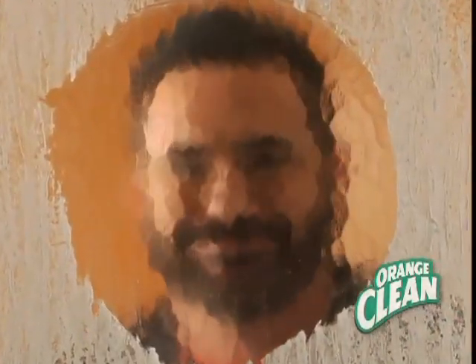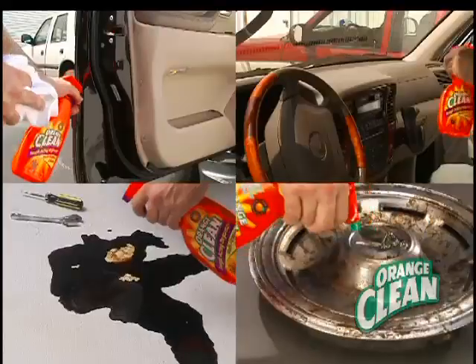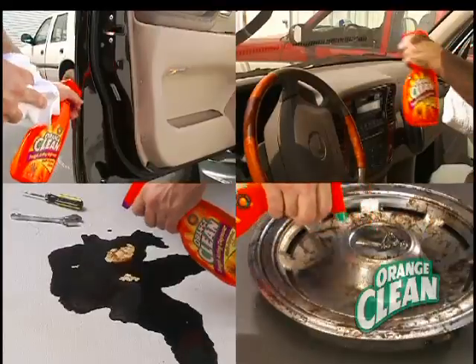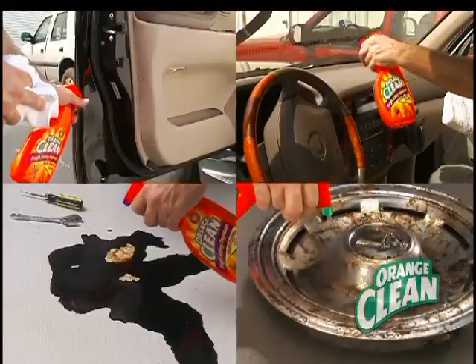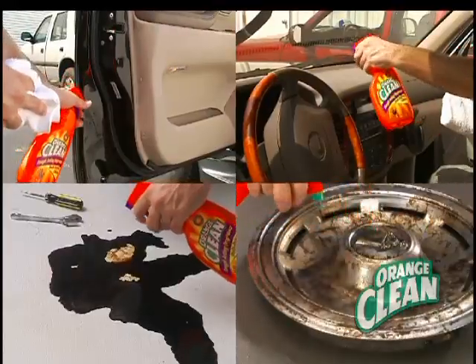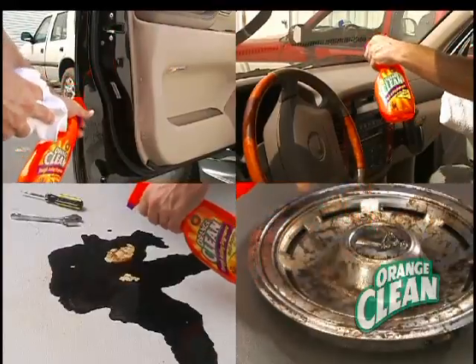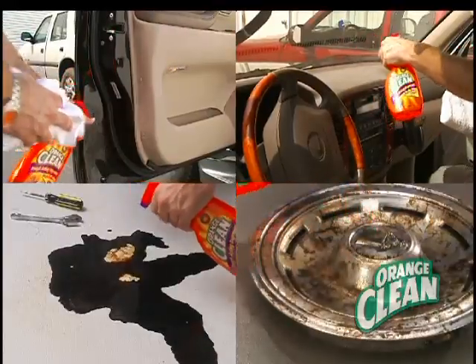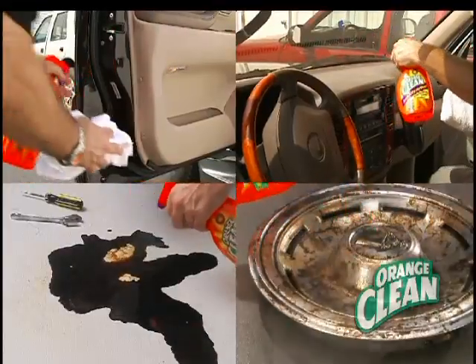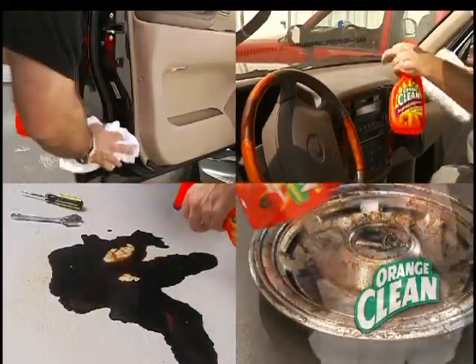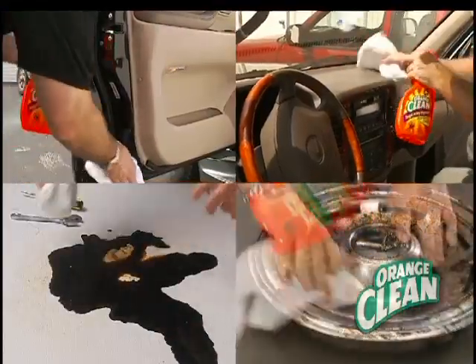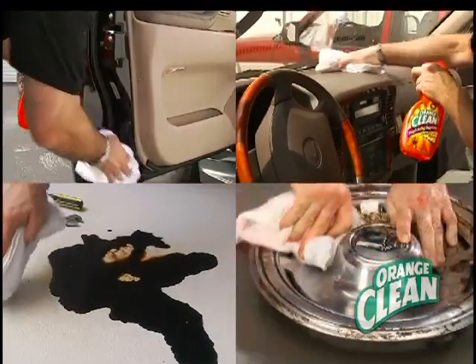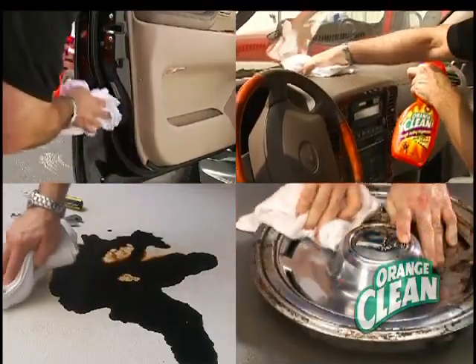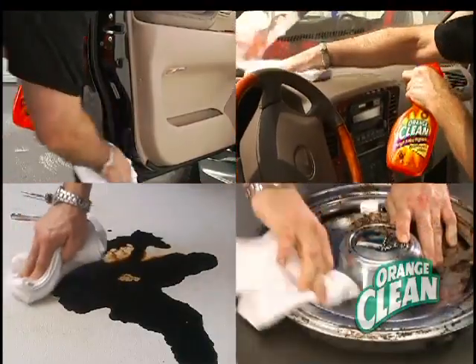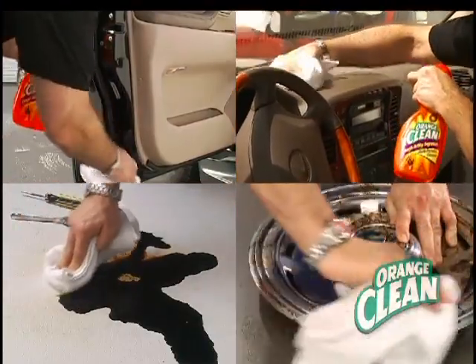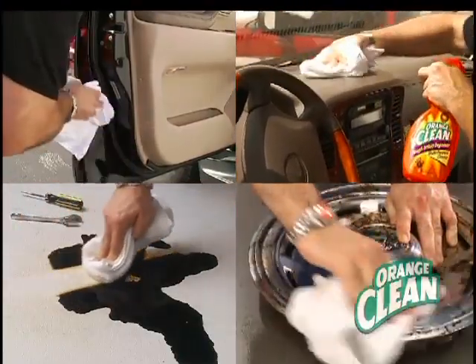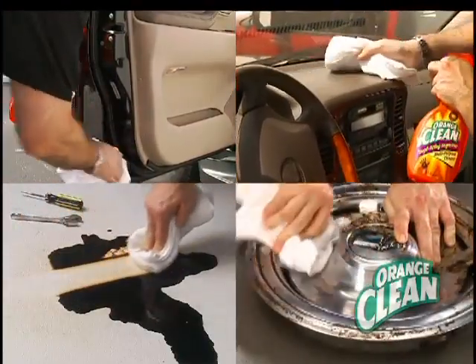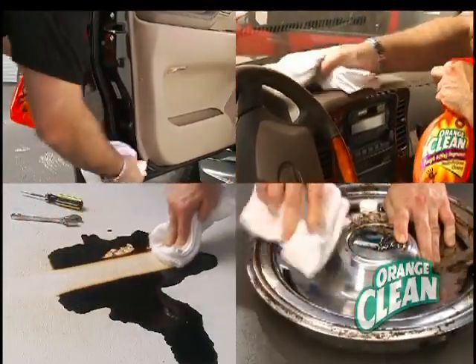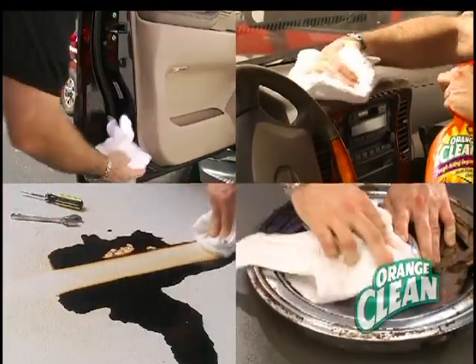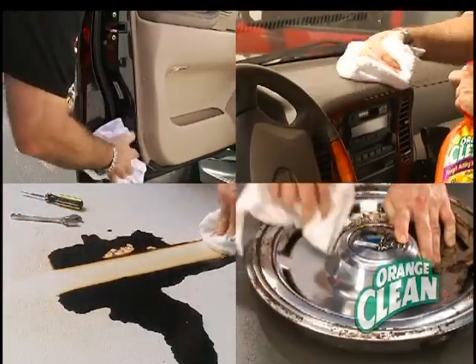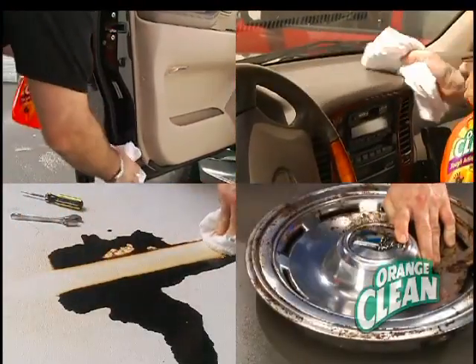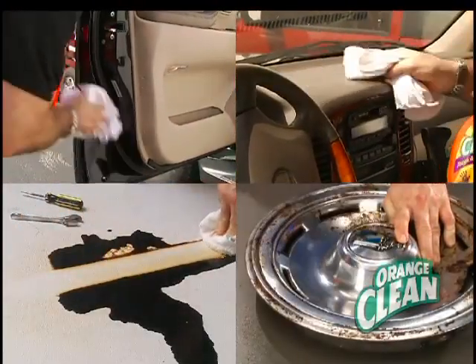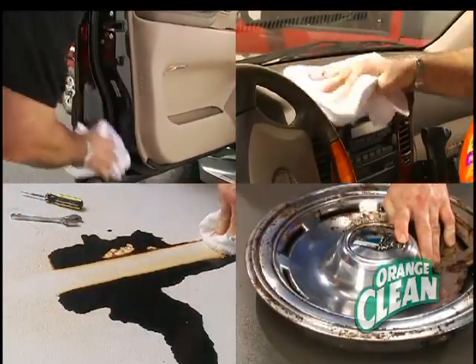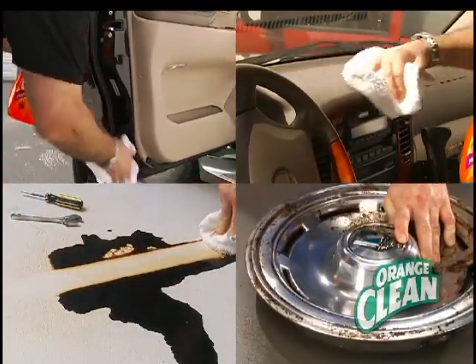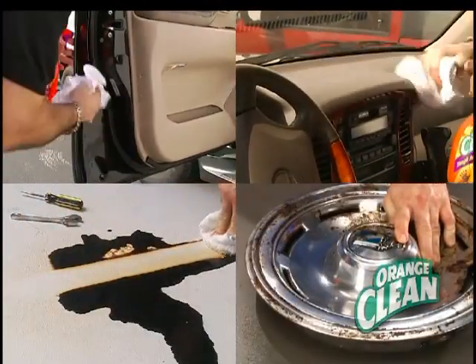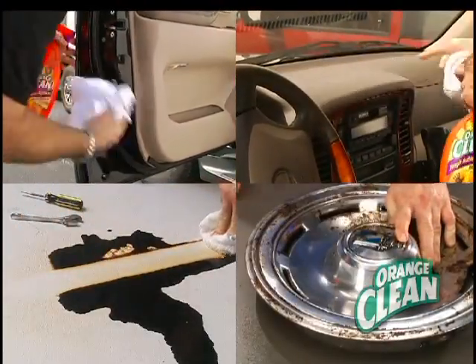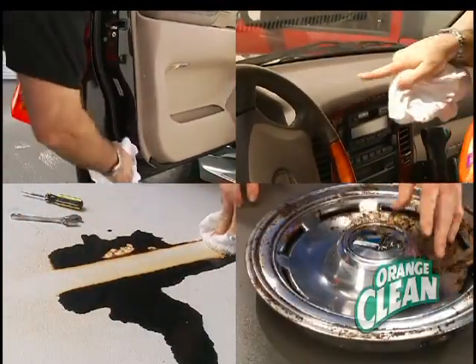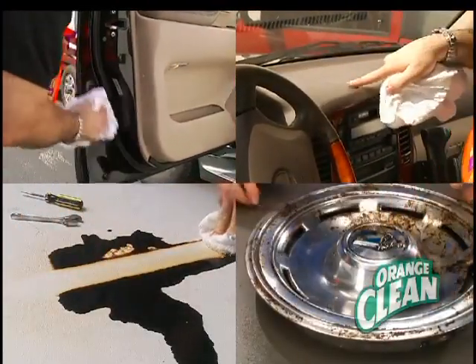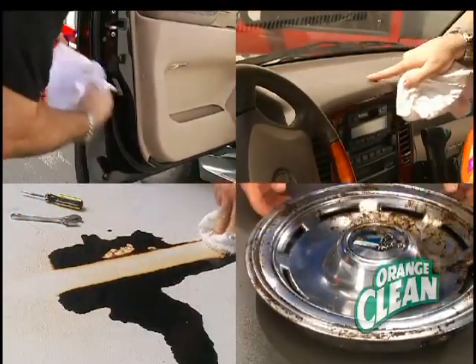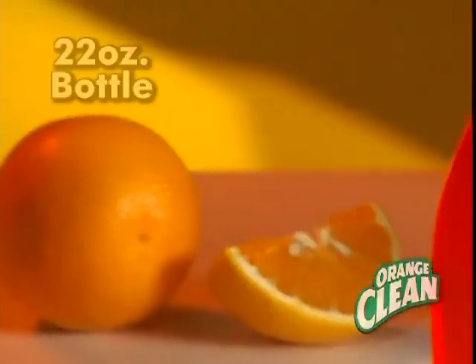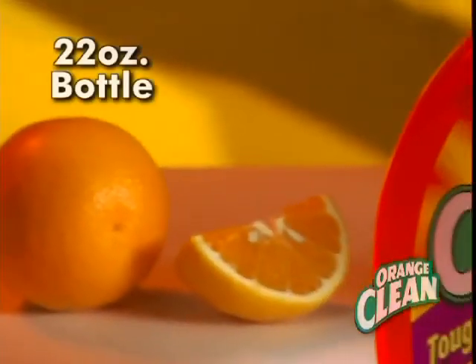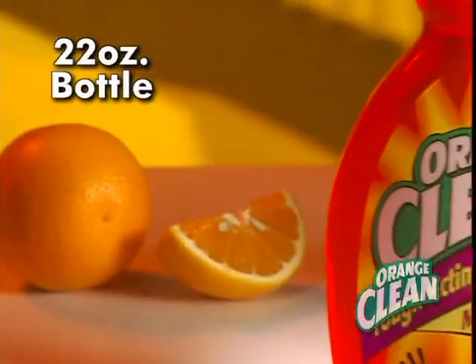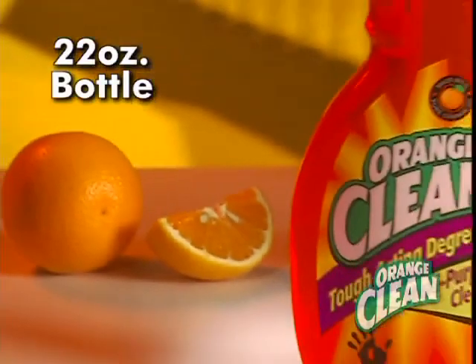If you've been working in the garage or detailing the car, Orange Clean cuts through oil and is safe on all kinds of surfaces. To get you started,